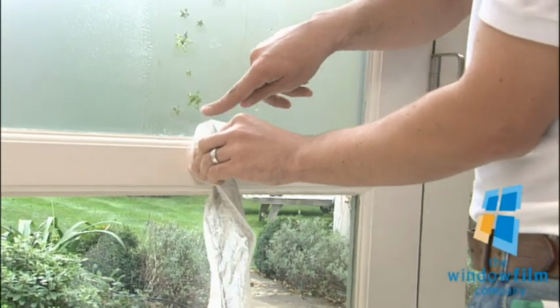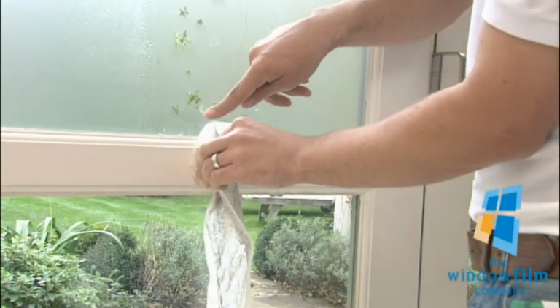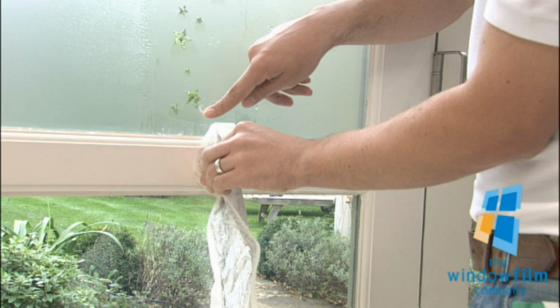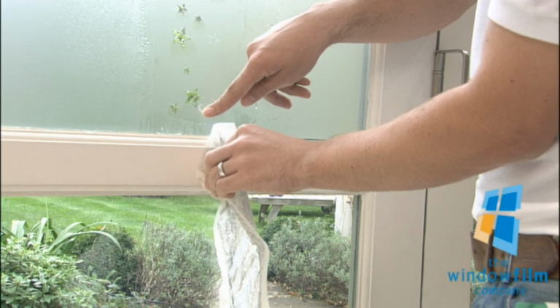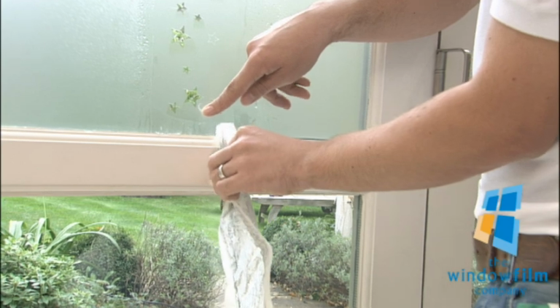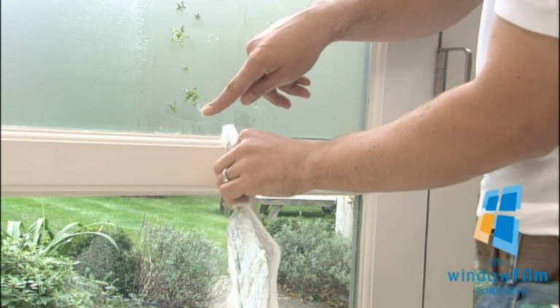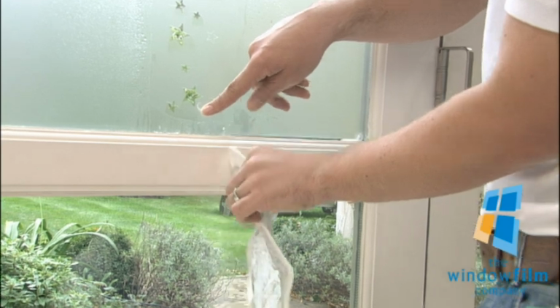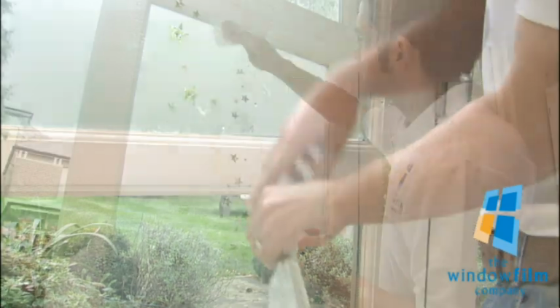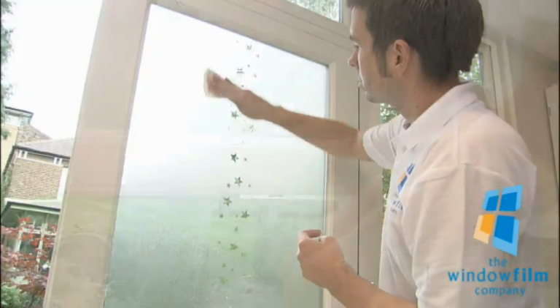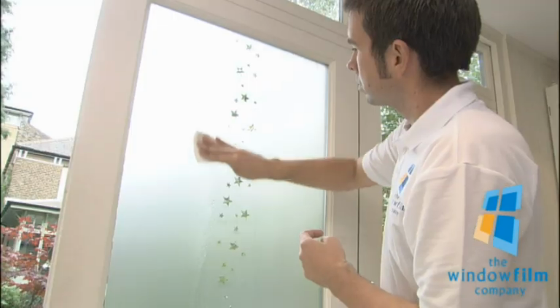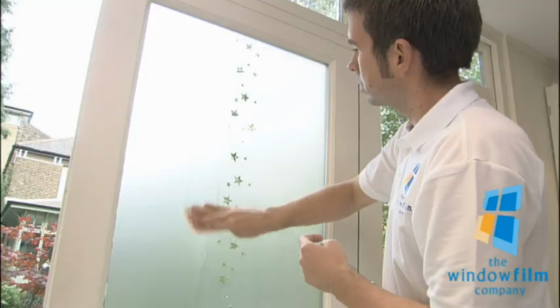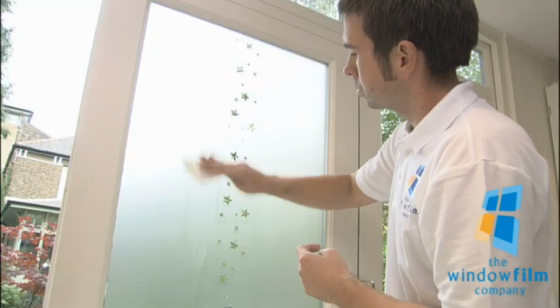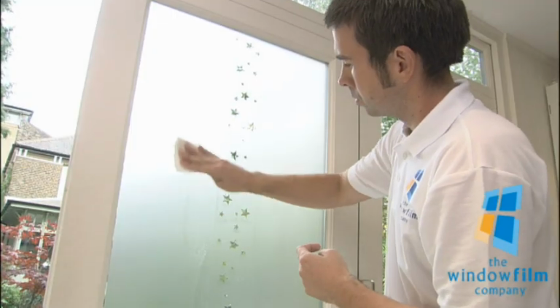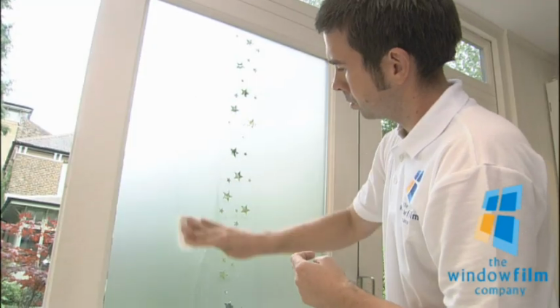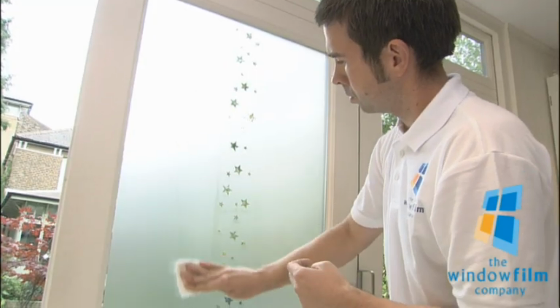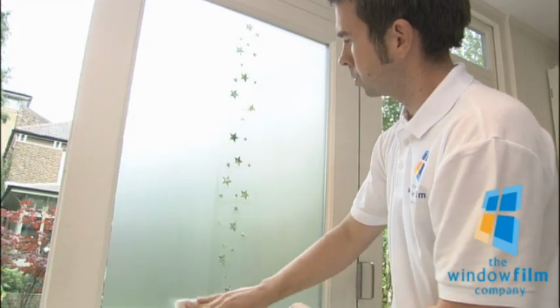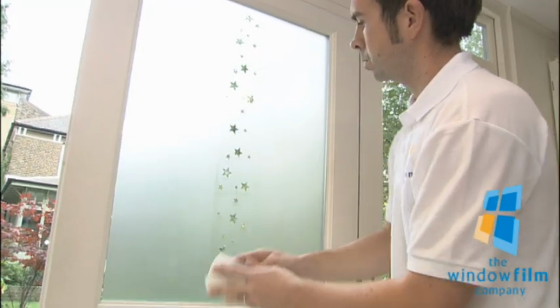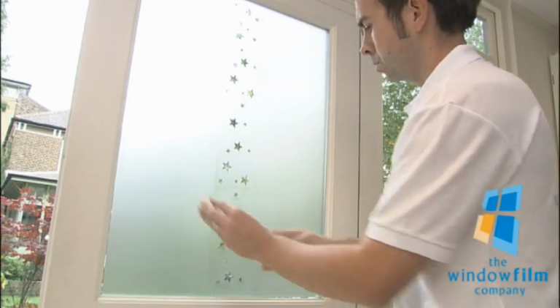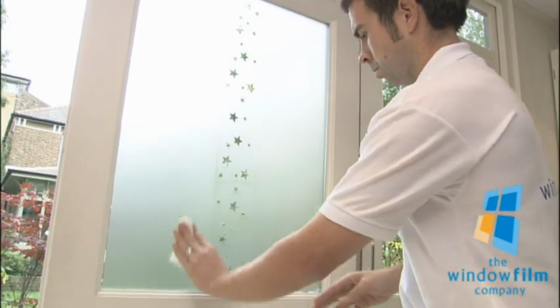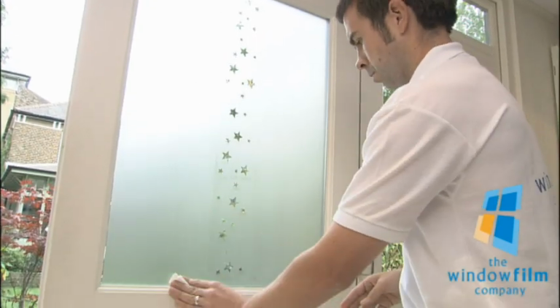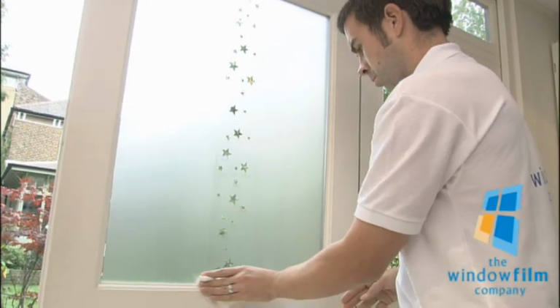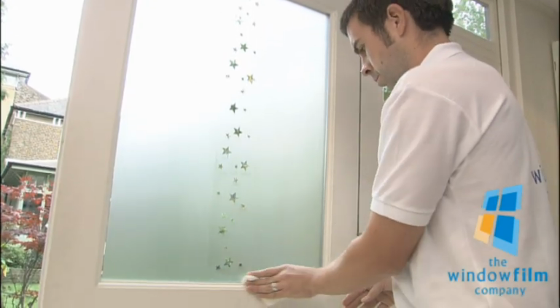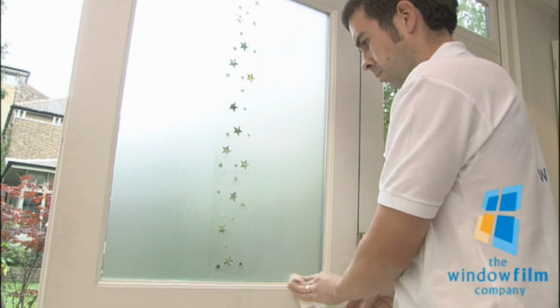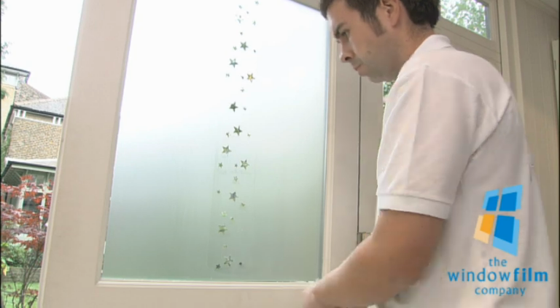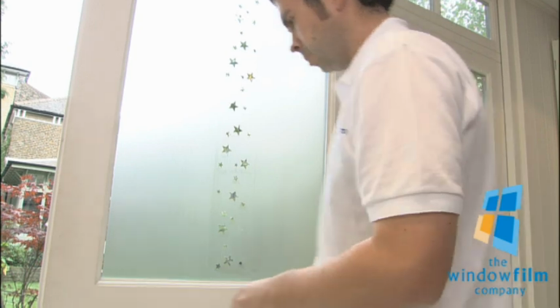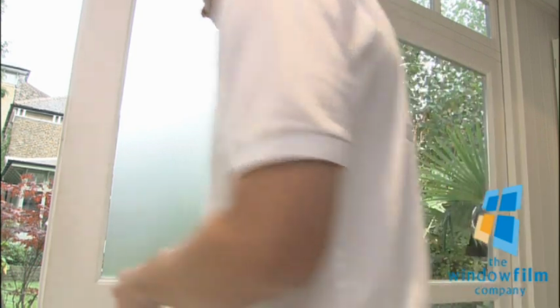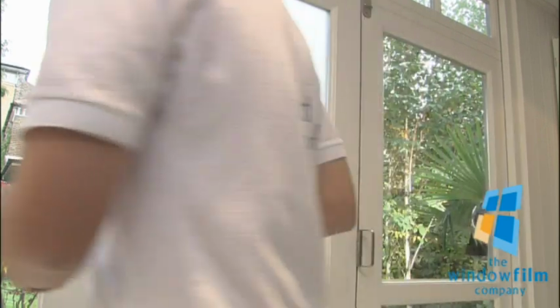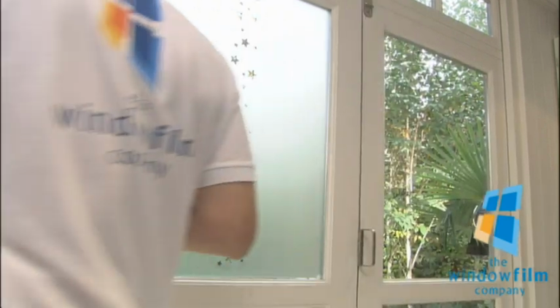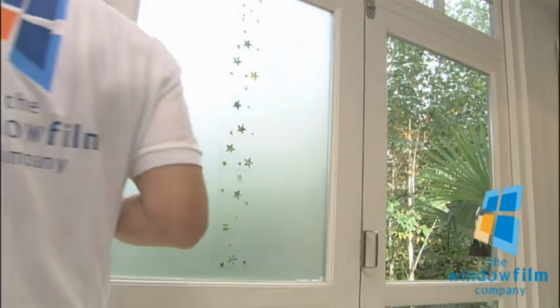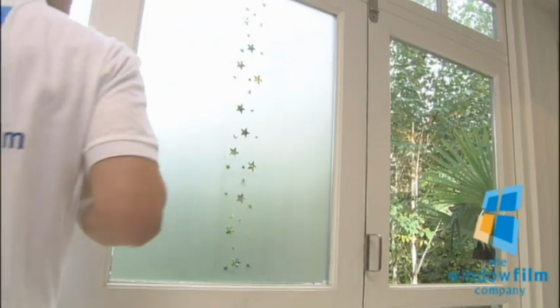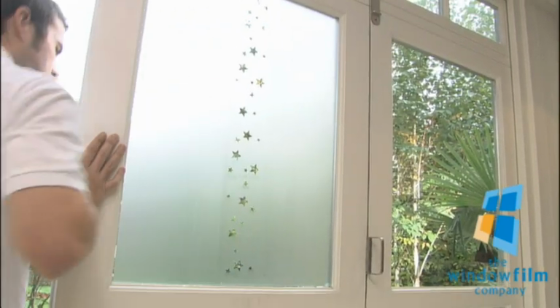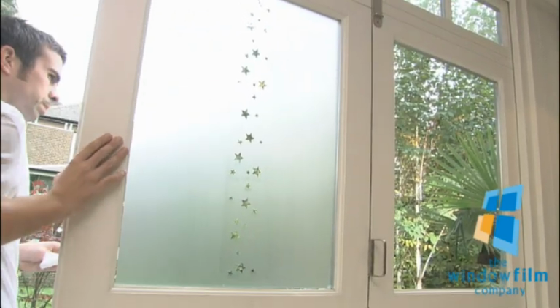Finally, wipe off any remaining water from the film and the frame, being especially careful around the edges of any cut-outs not to lift the film.